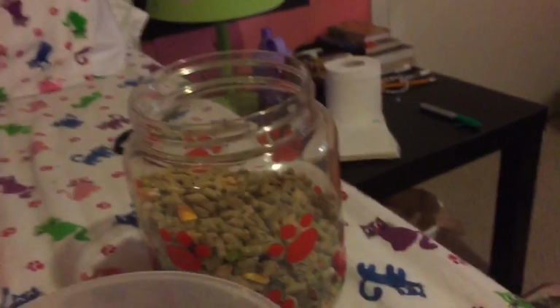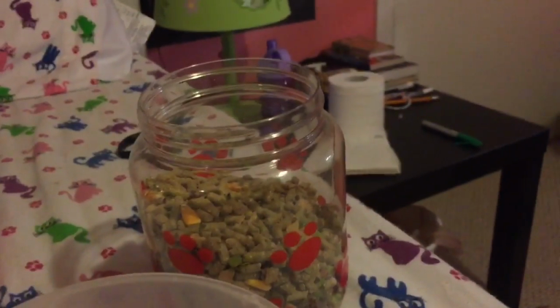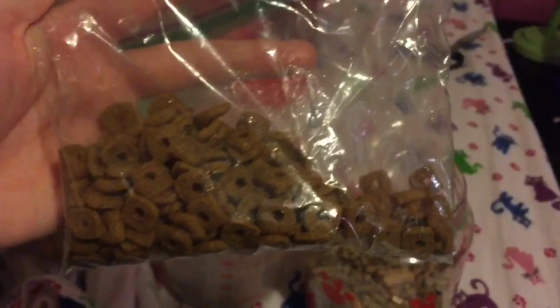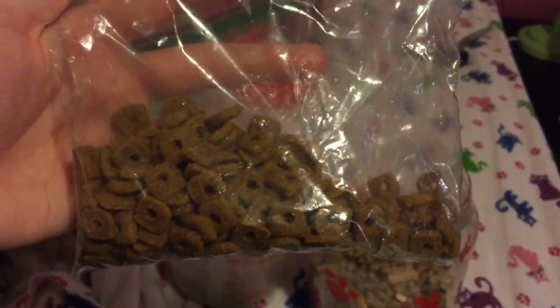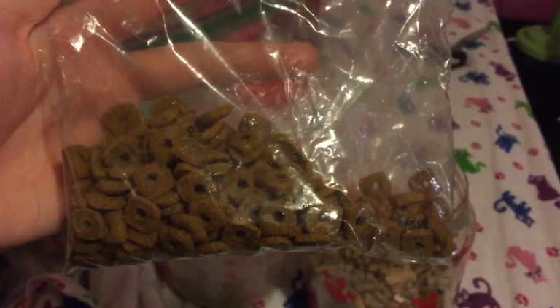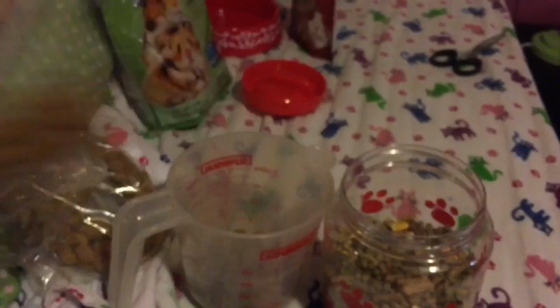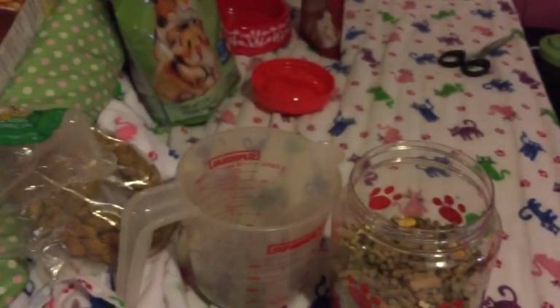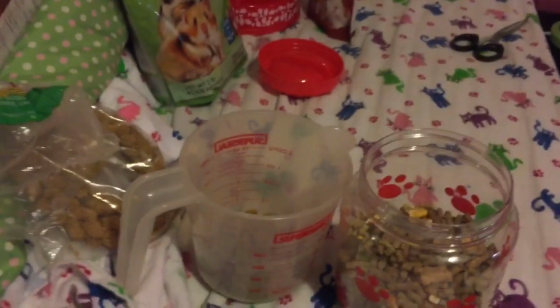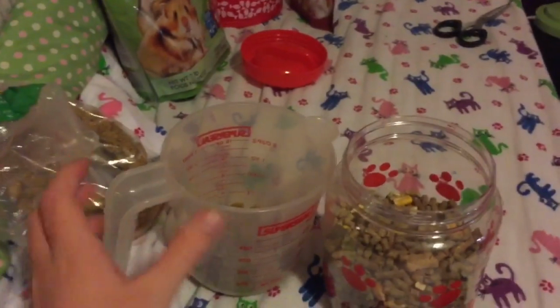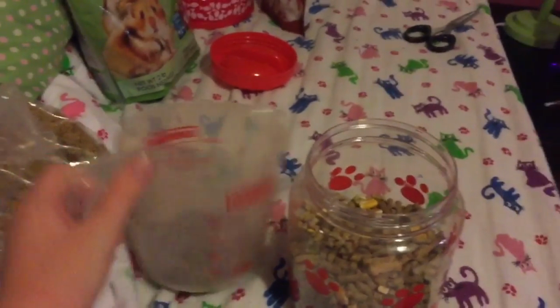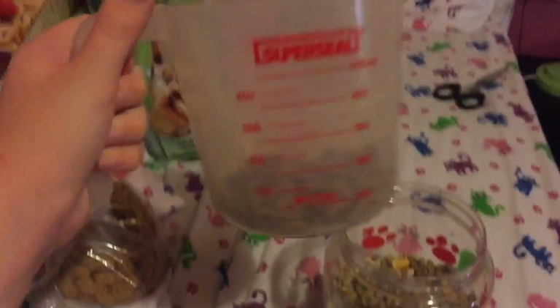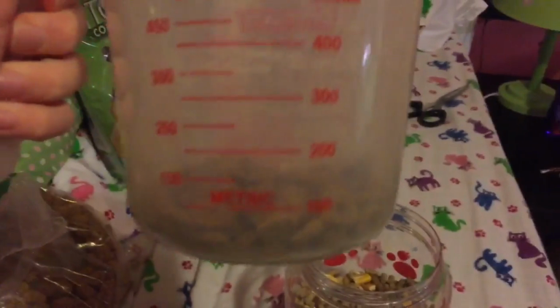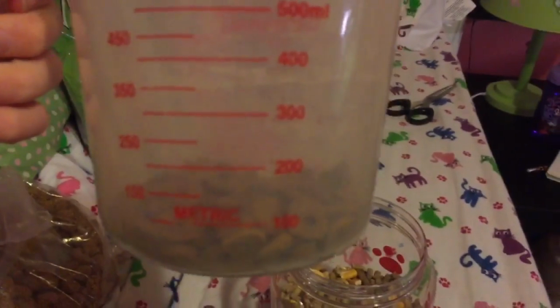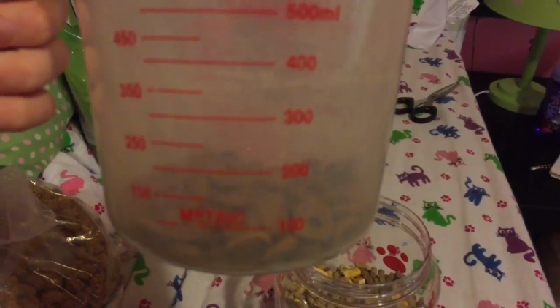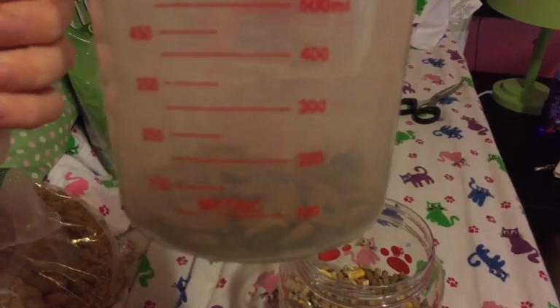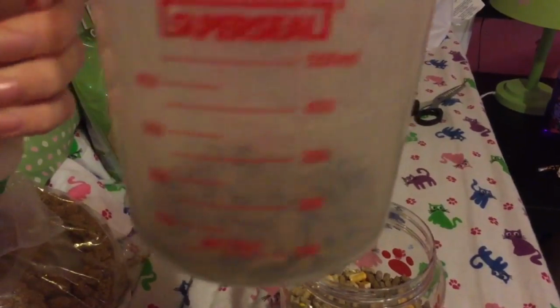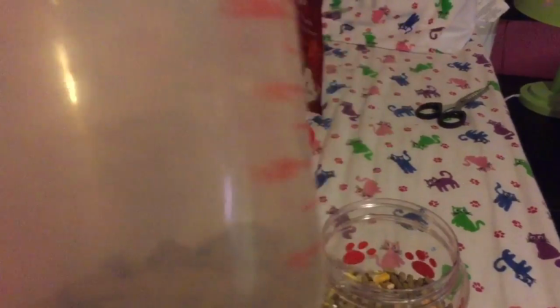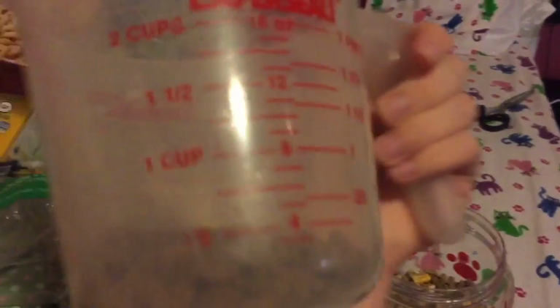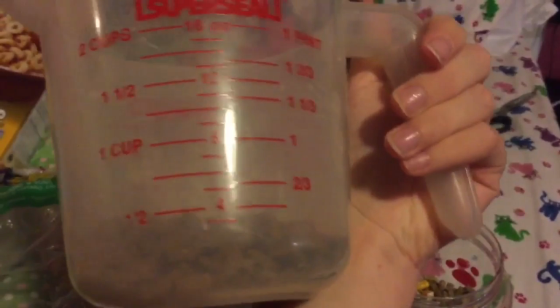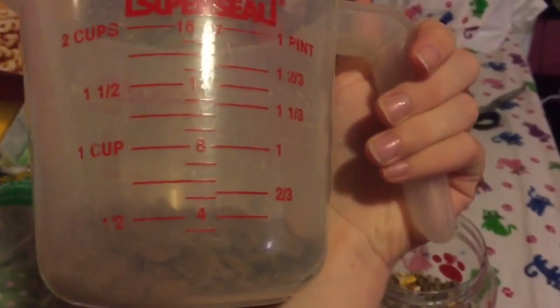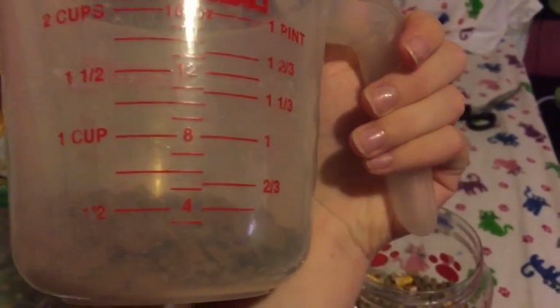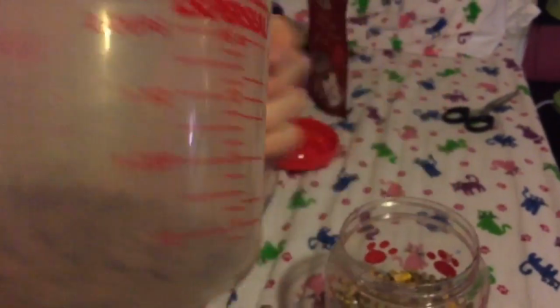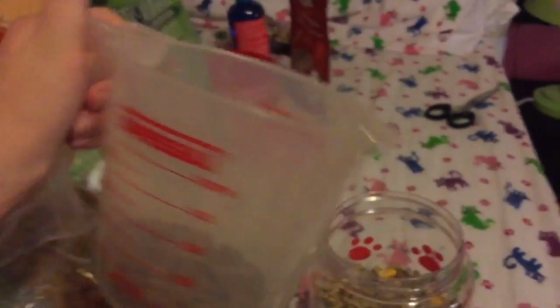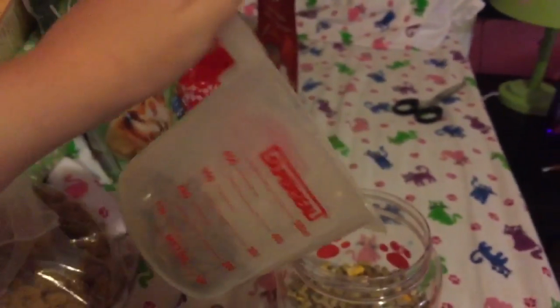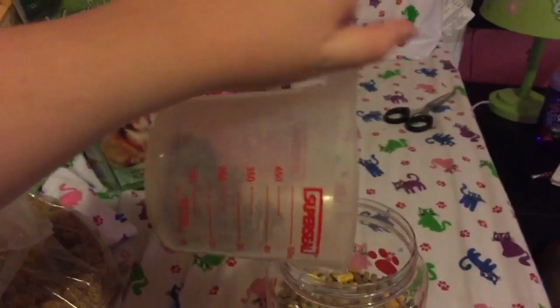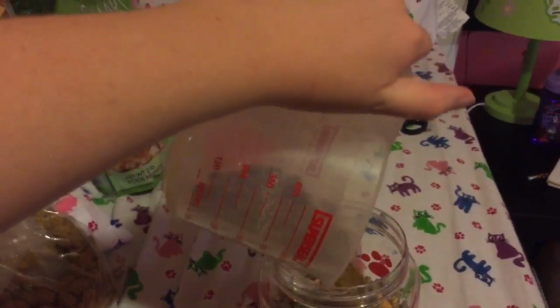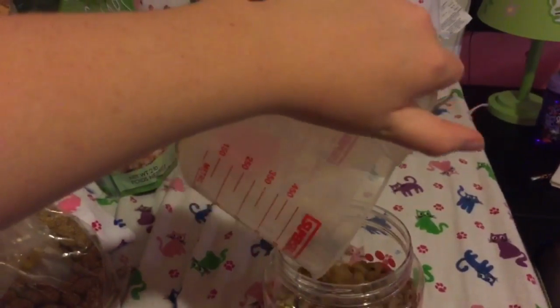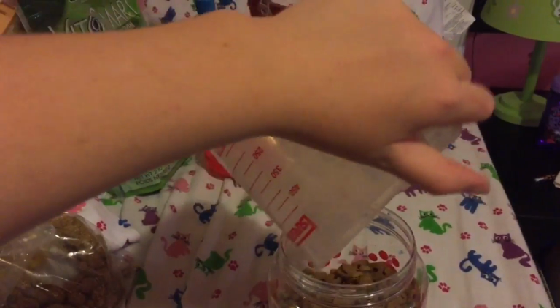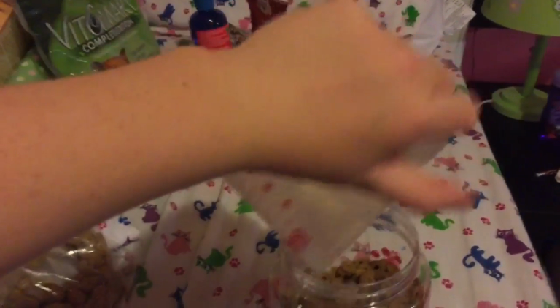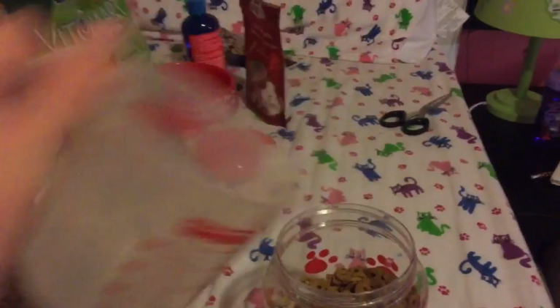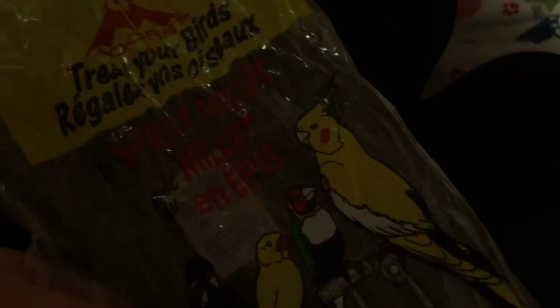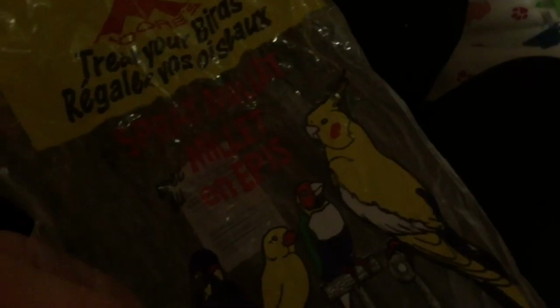Next there's cat food in this mix. It's a good source of protein. I used to use this when I didn't have mealworms, but now I have mealworms and I just decided to add it anyway.